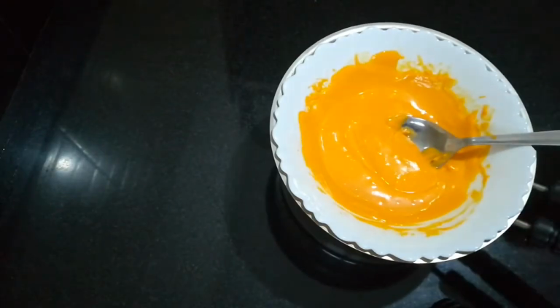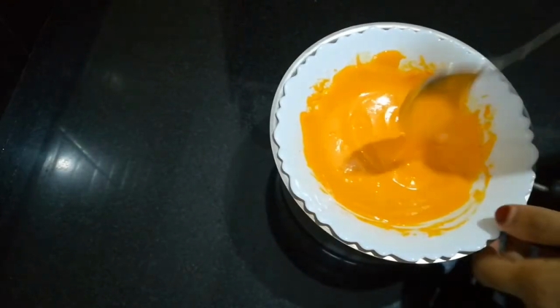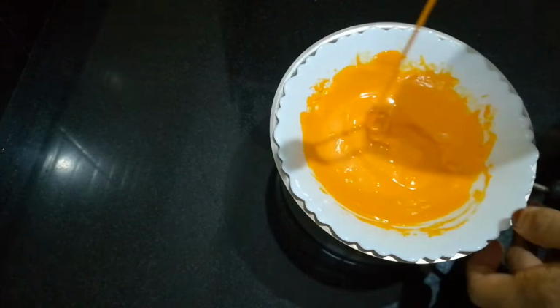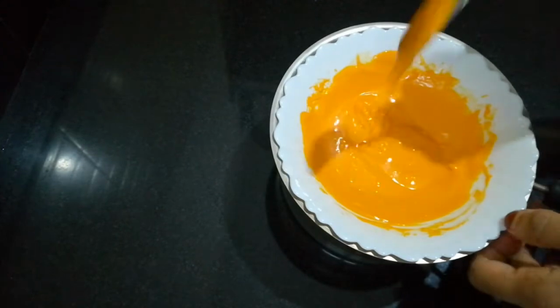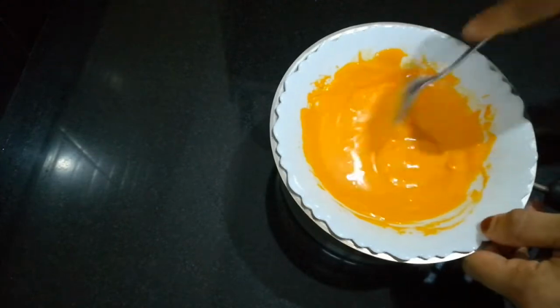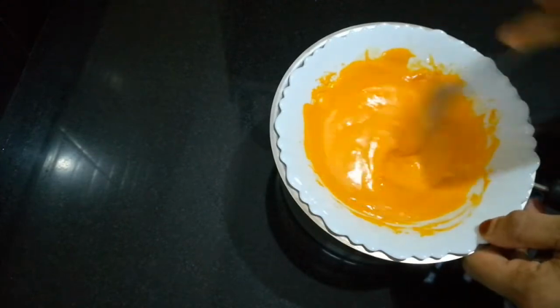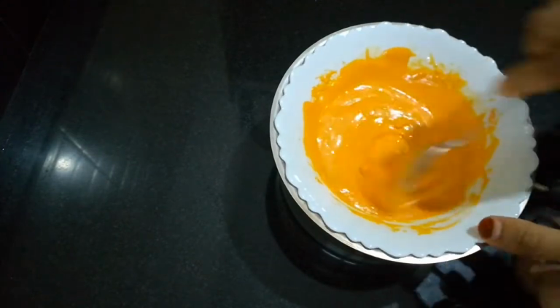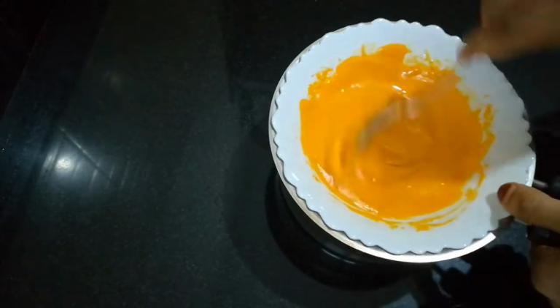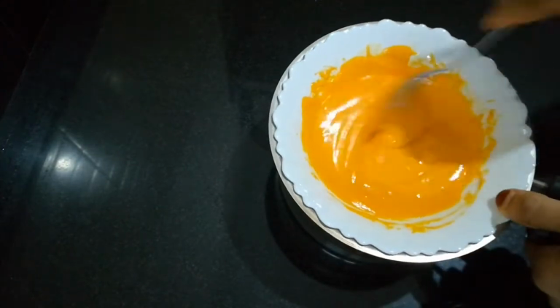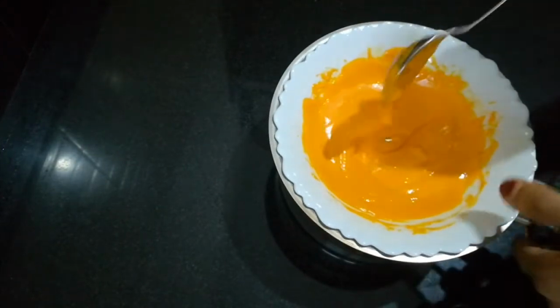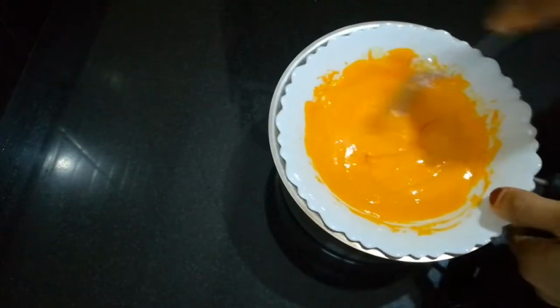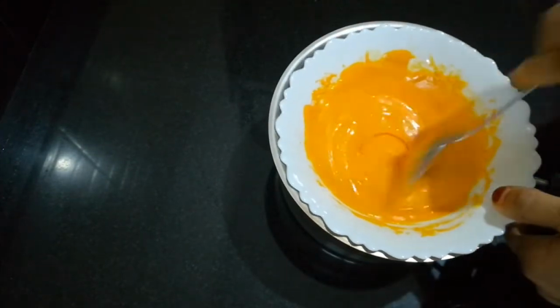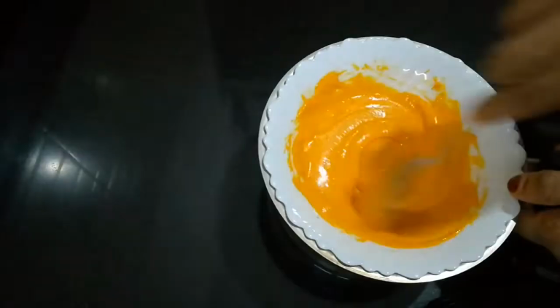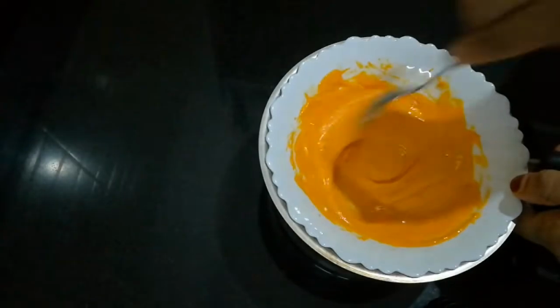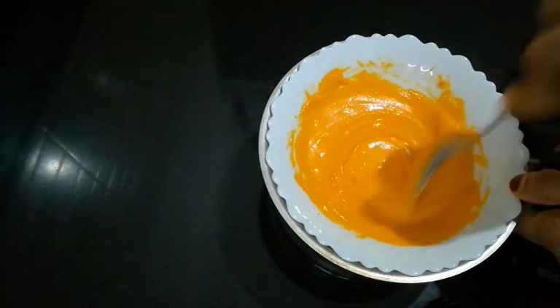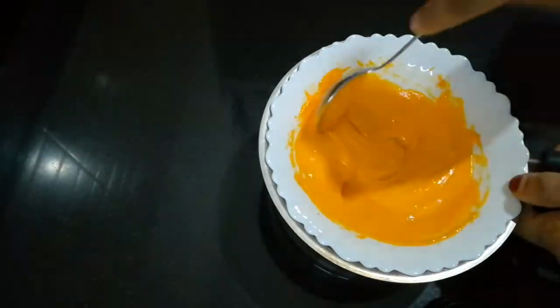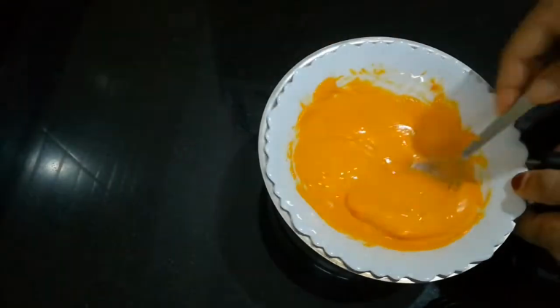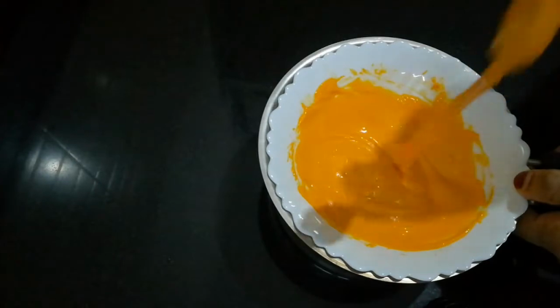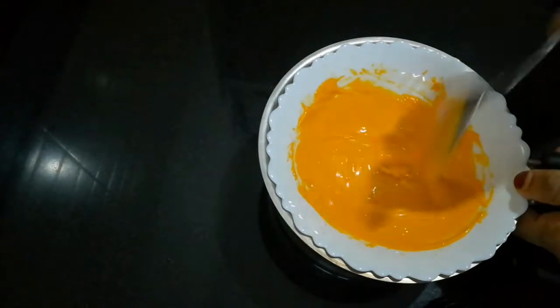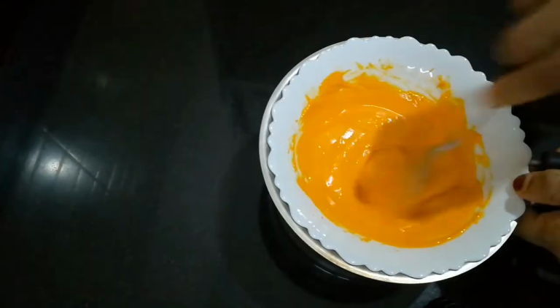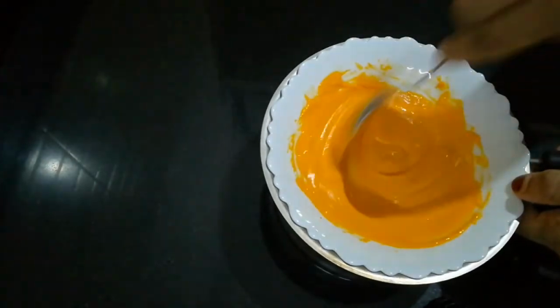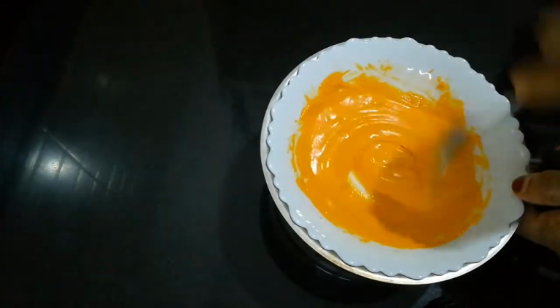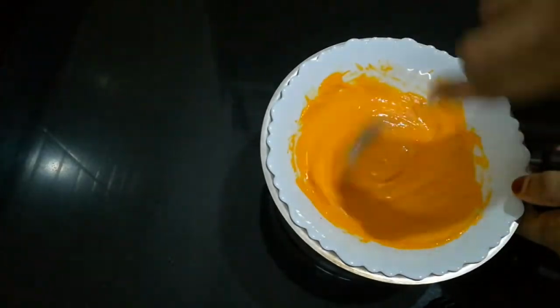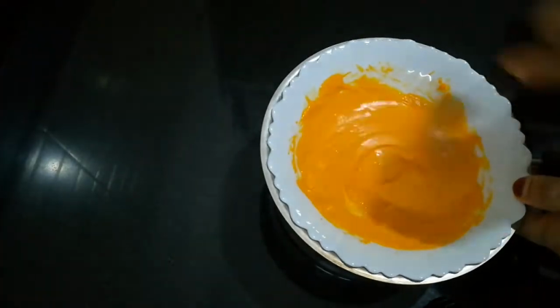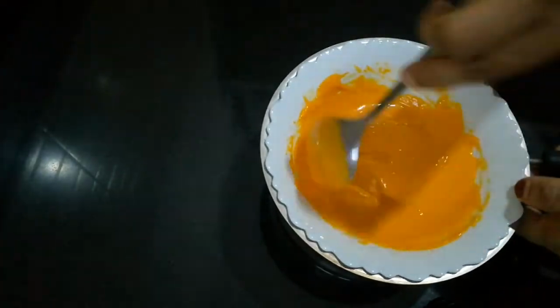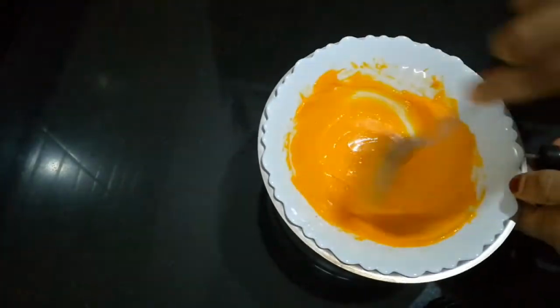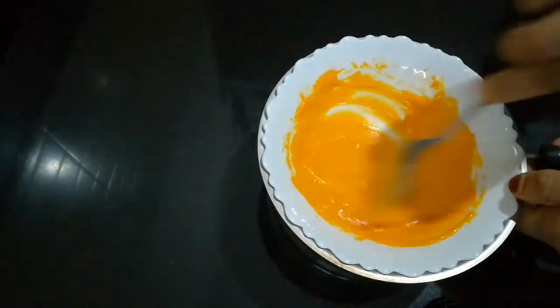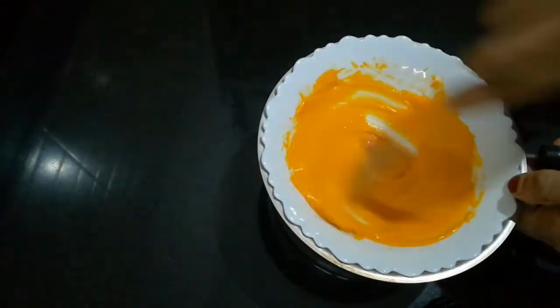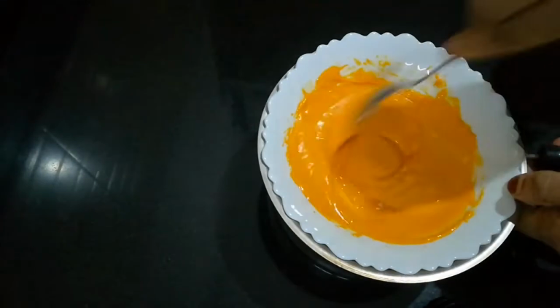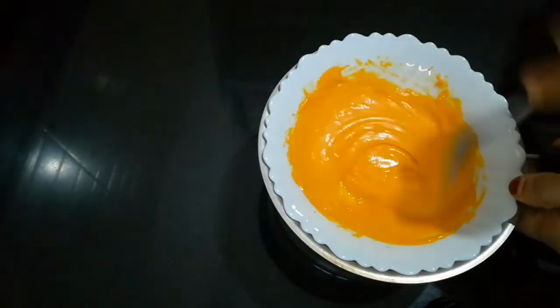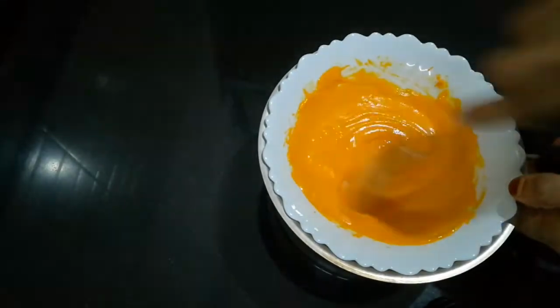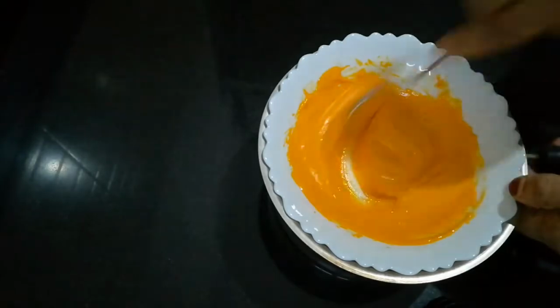We are ready to melt down the chocolate. The chocolate is on top here and I am going to make a double boil.